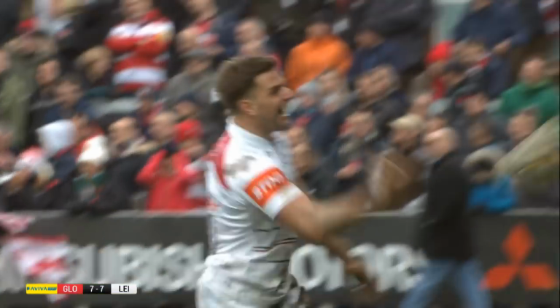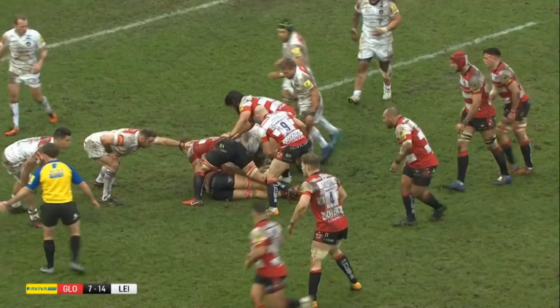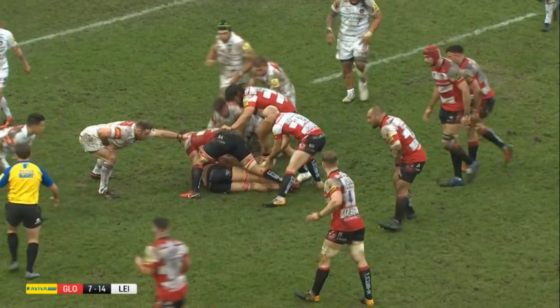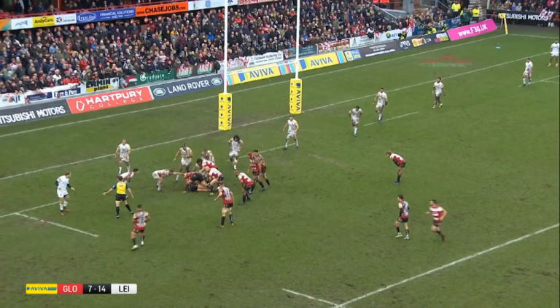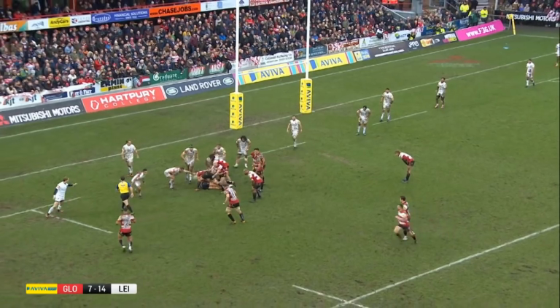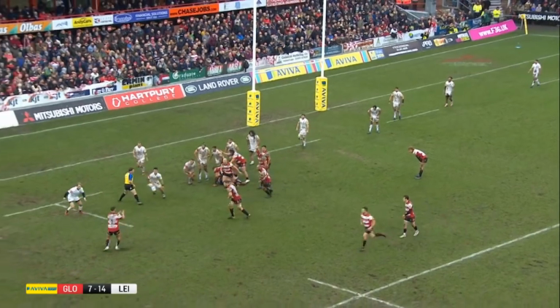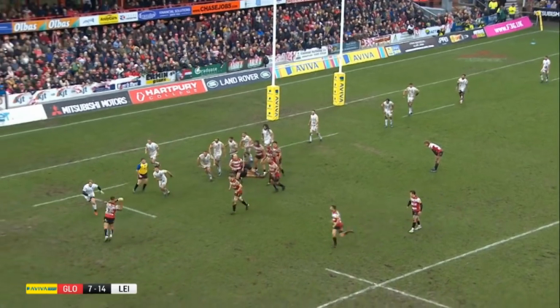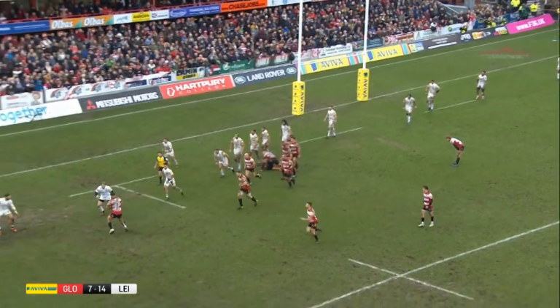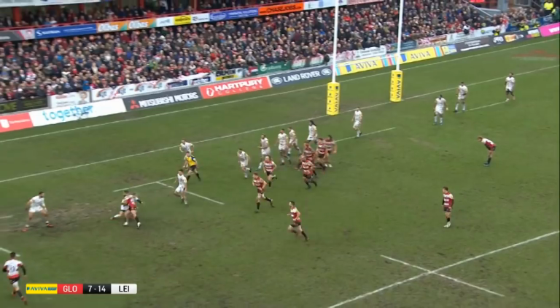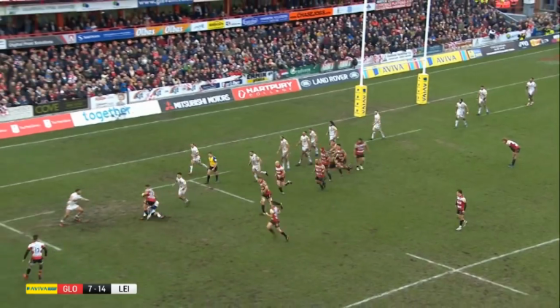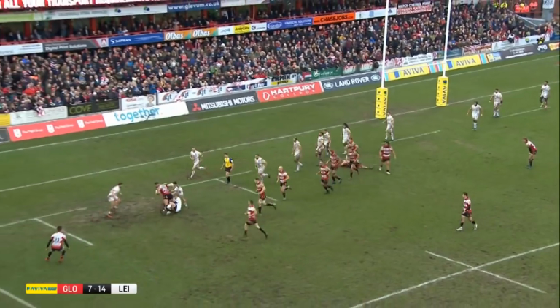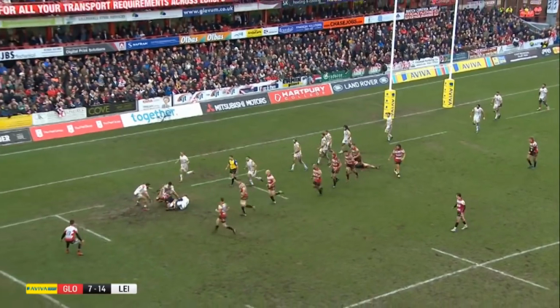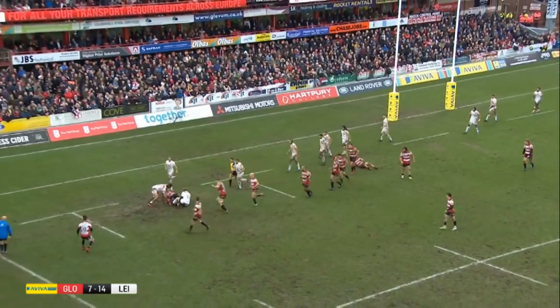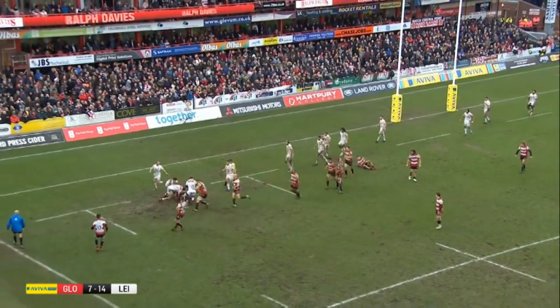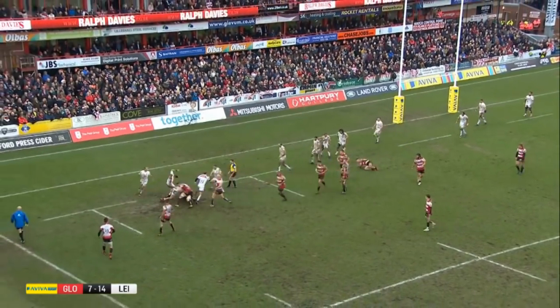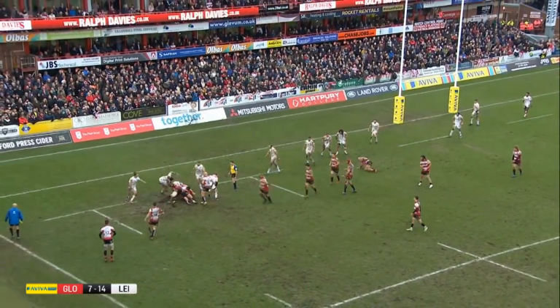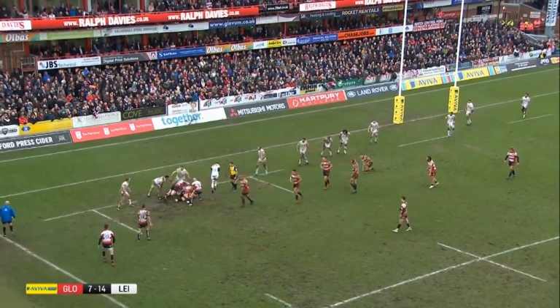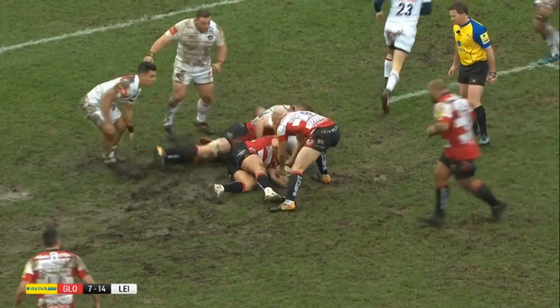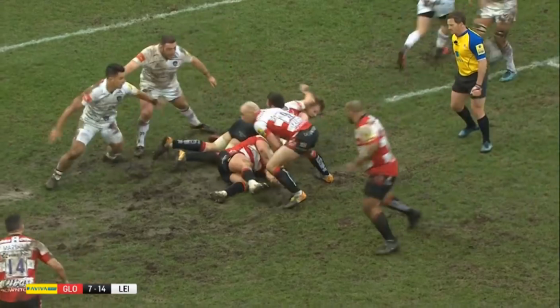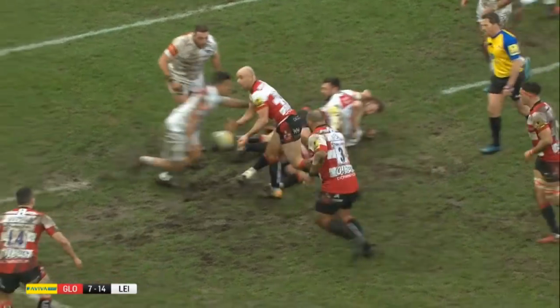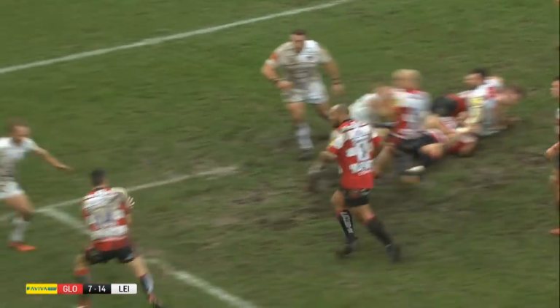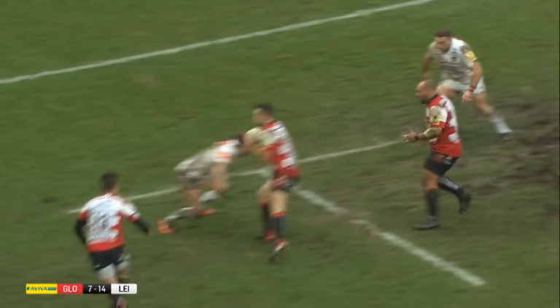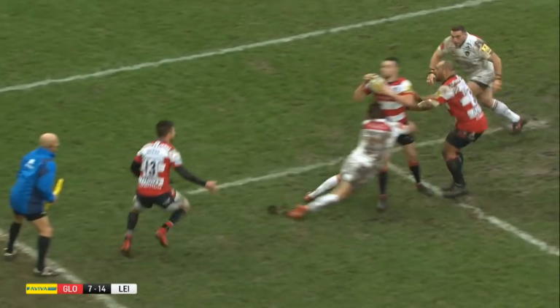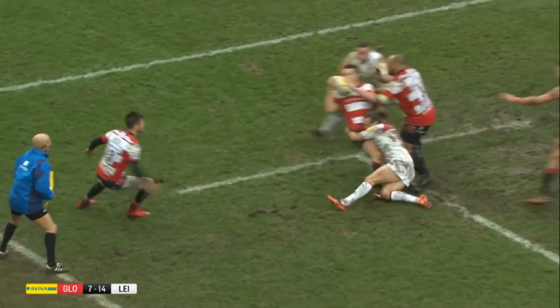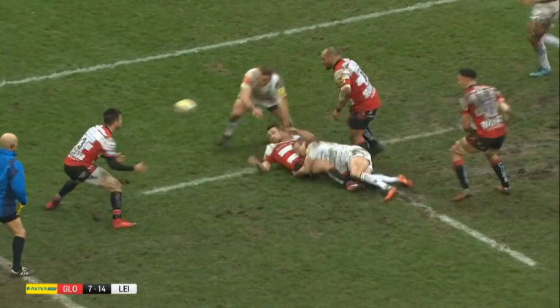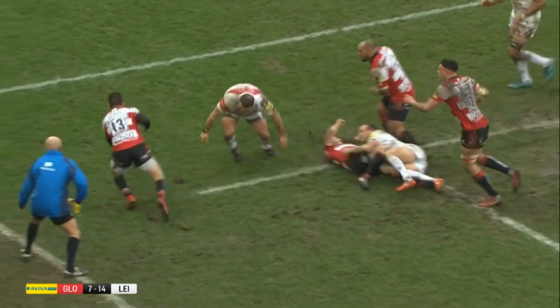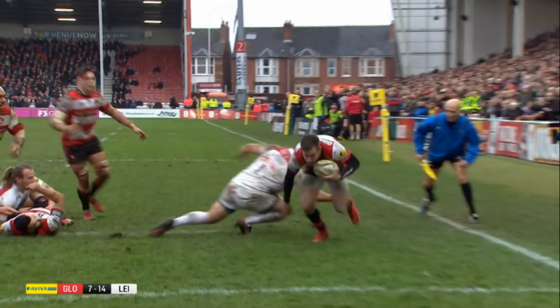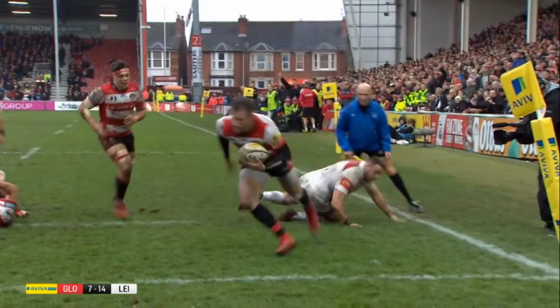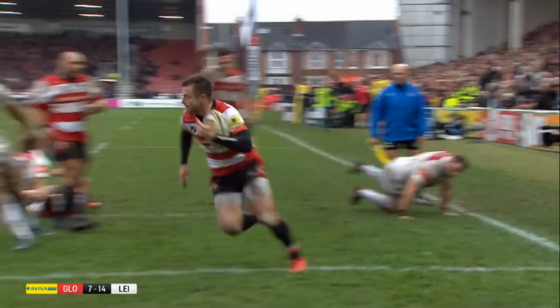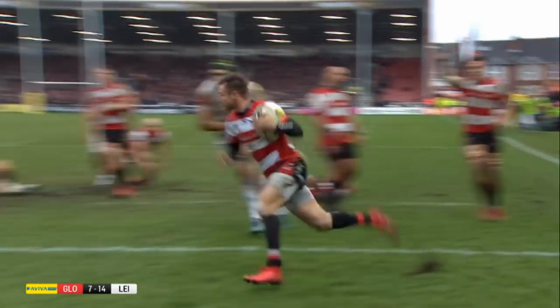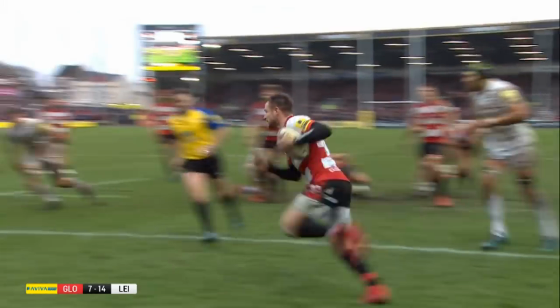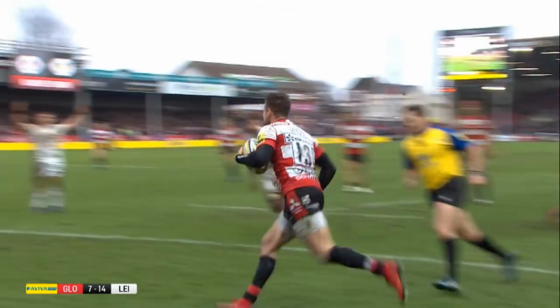Two minutes later Gloucester were back level. An initial Jason Woodward break created space out wide for an easy finish and Henry Trinder's second try of the match. The half-time score was 14-all.